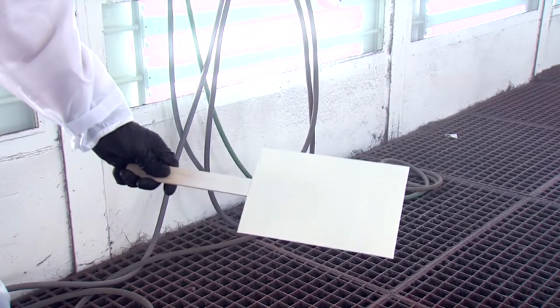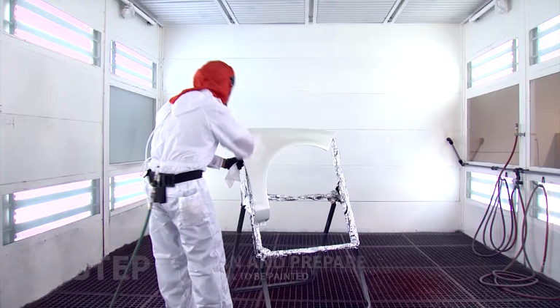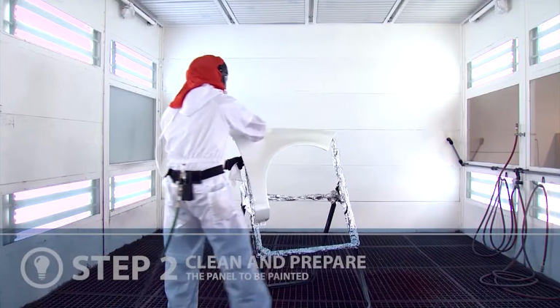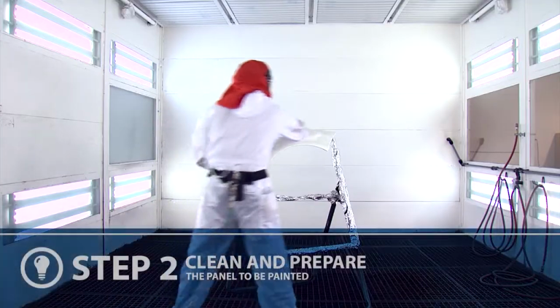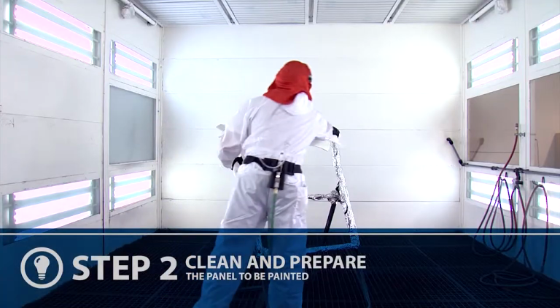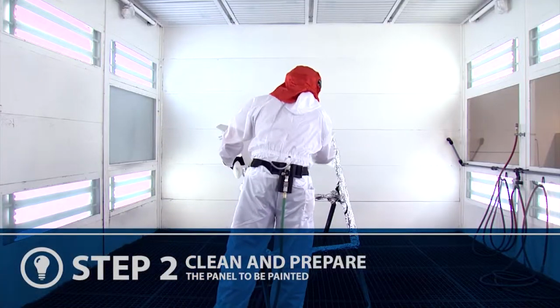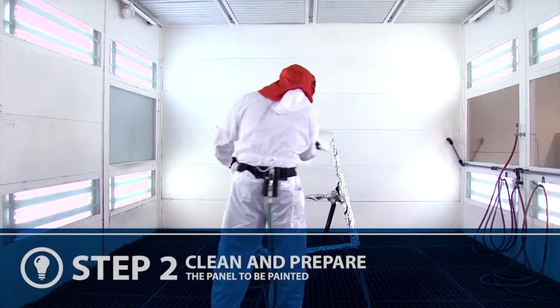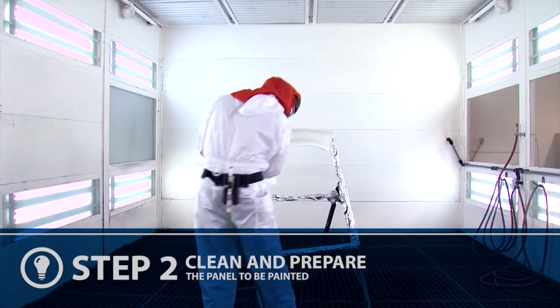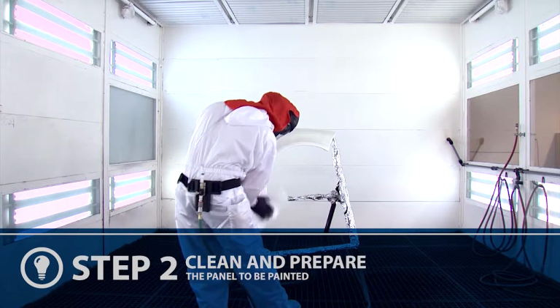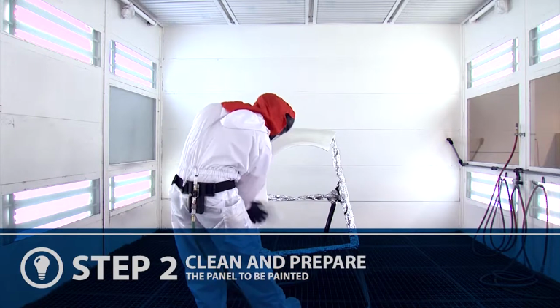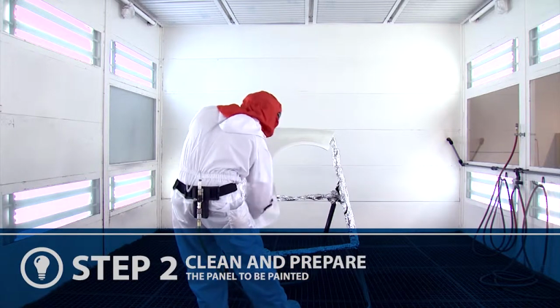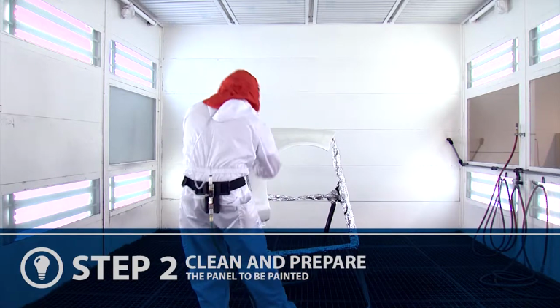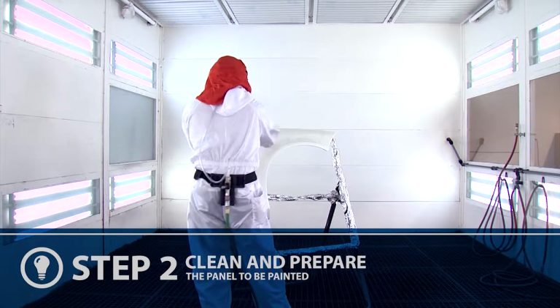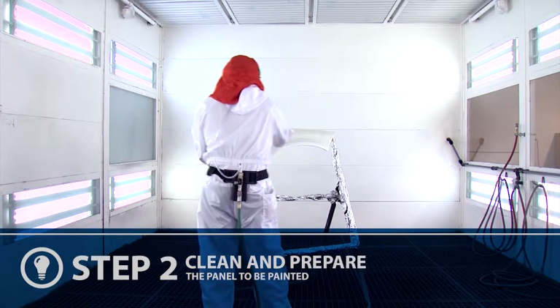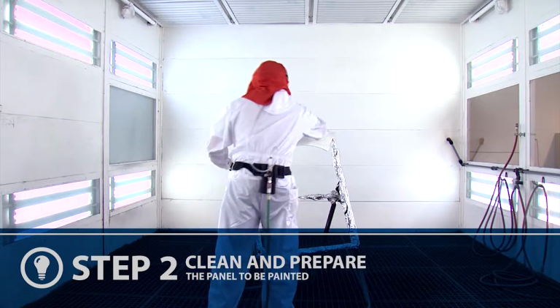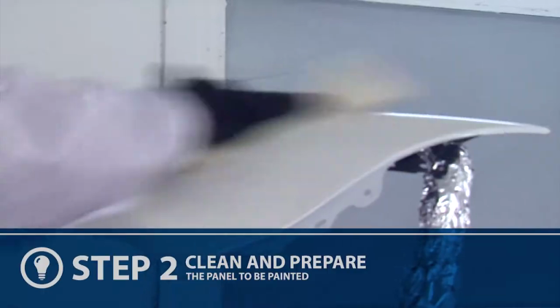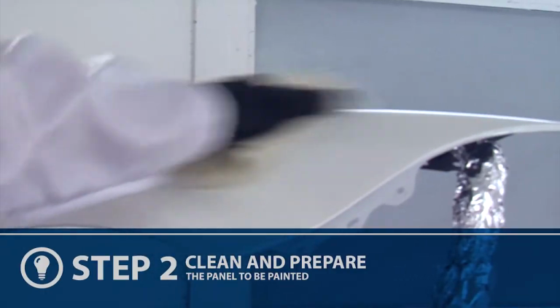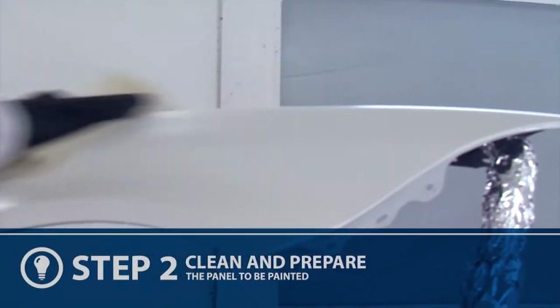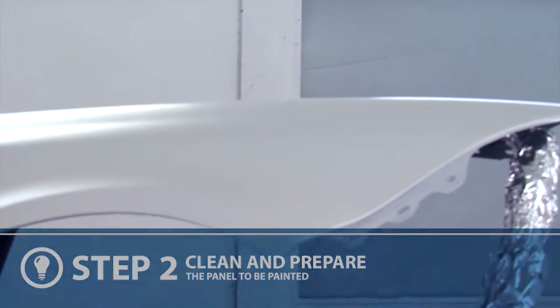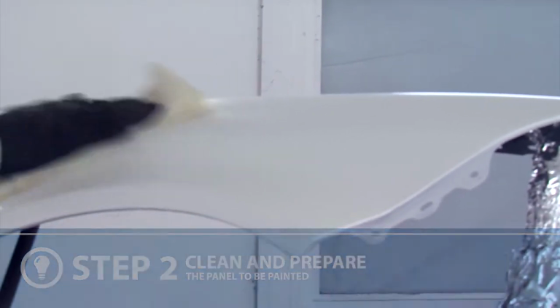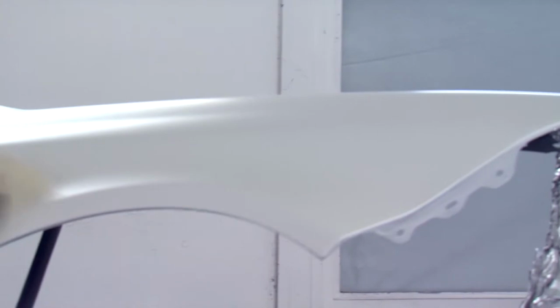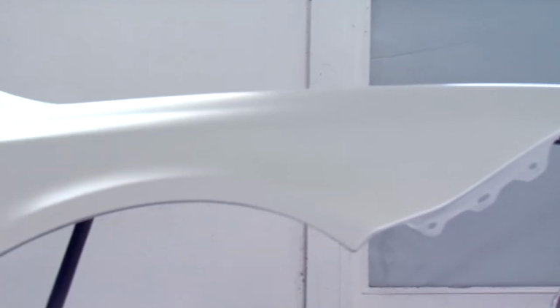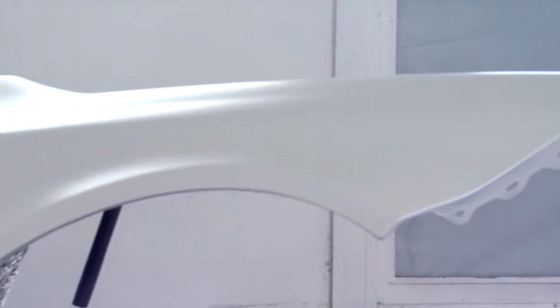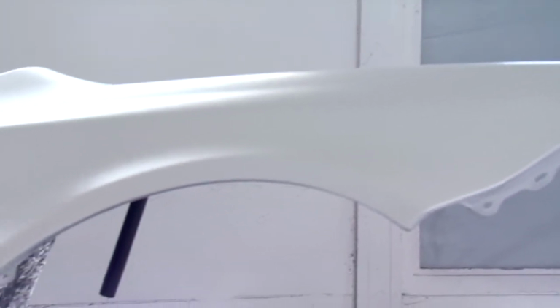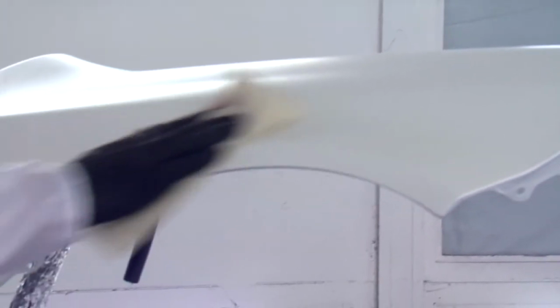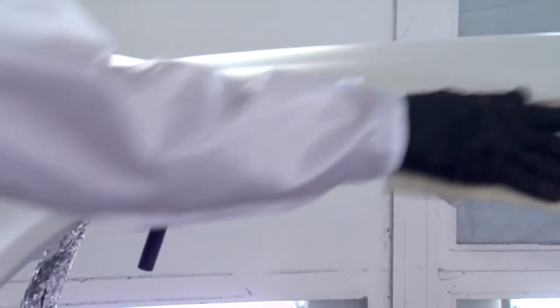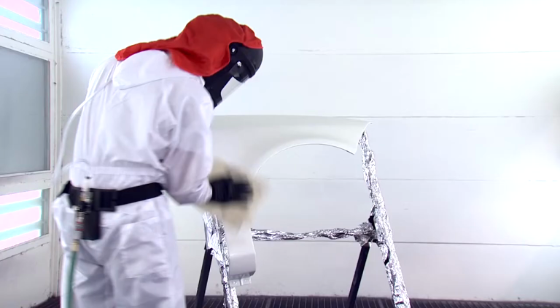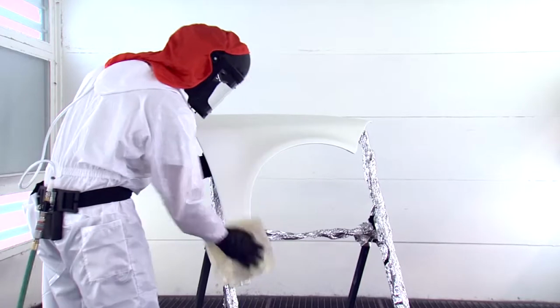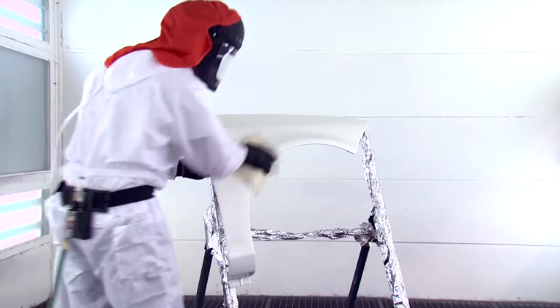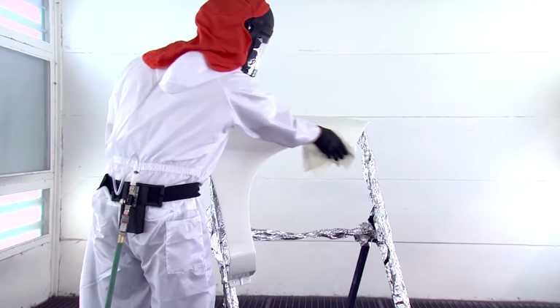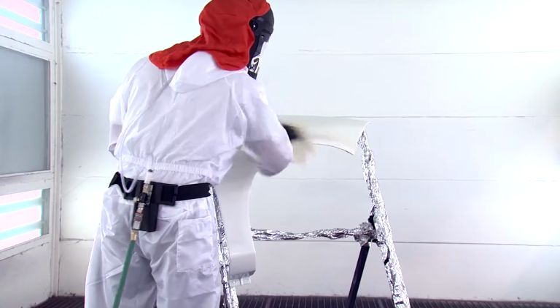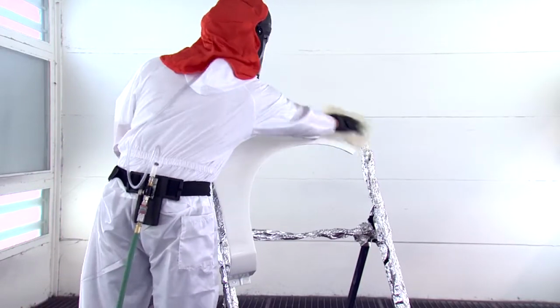Prepare the panels to be painted following the best demonstrated practices. Prior to spraying the repair, re-clean the panels with the appropriate cleaners and tack off the panel to remove any debris.